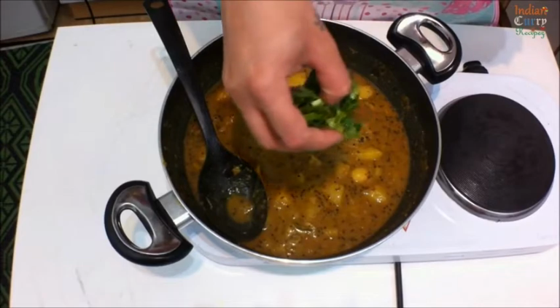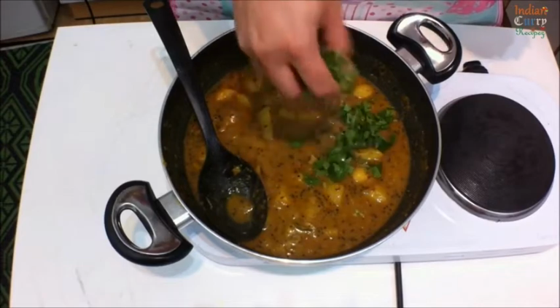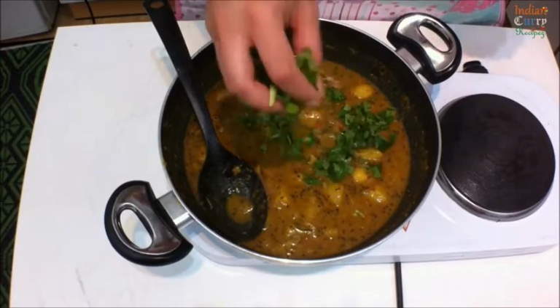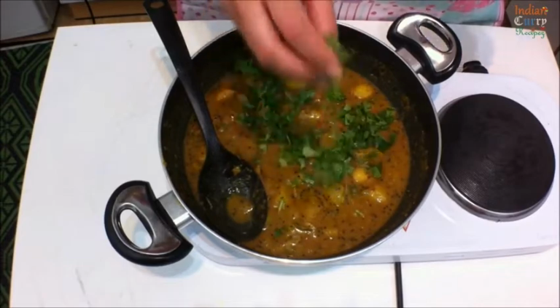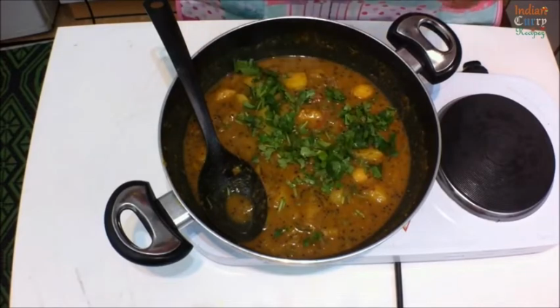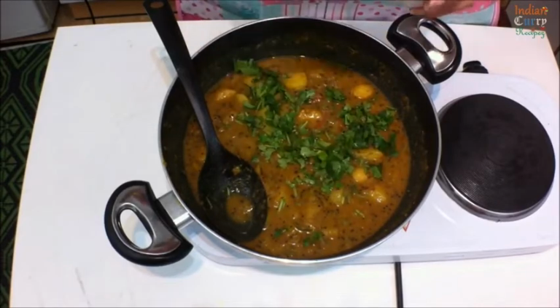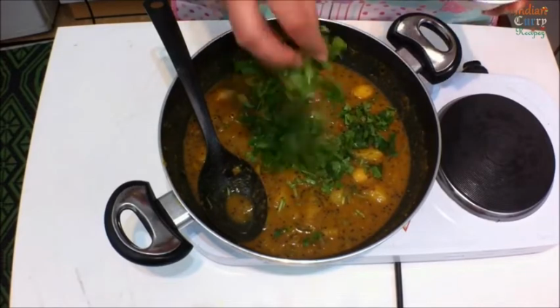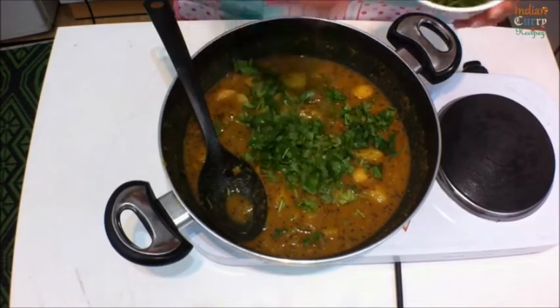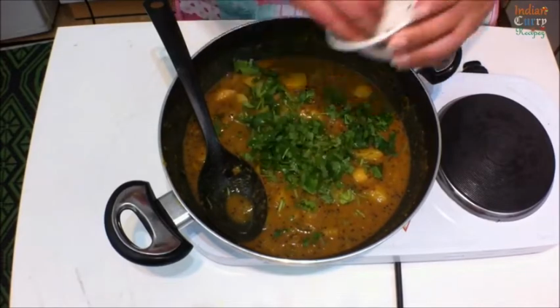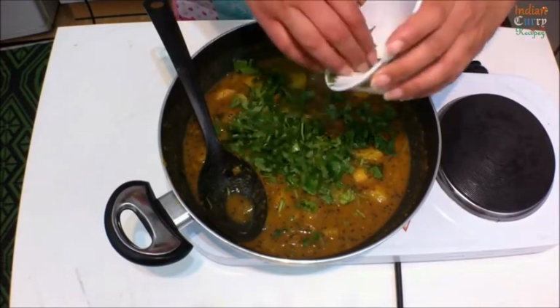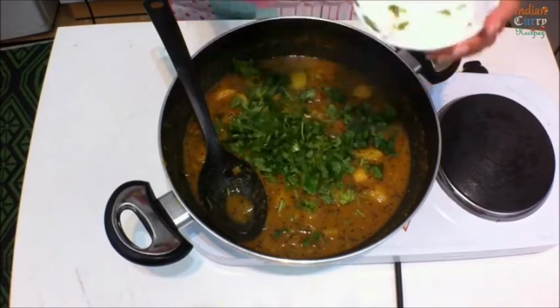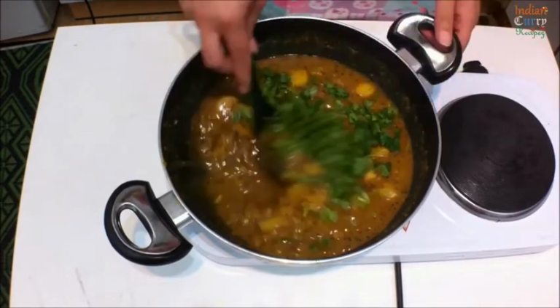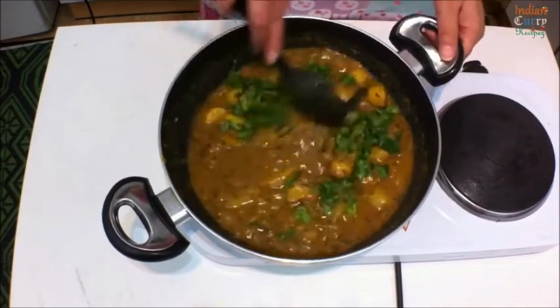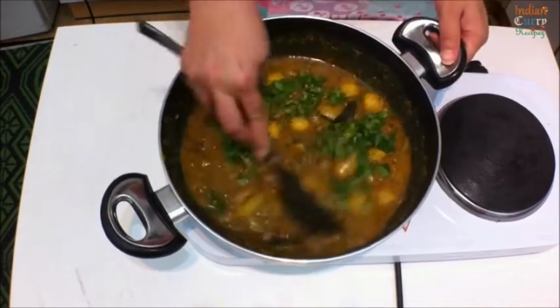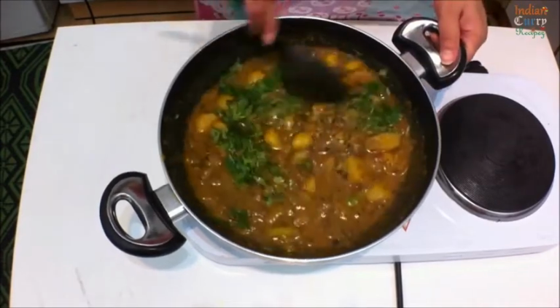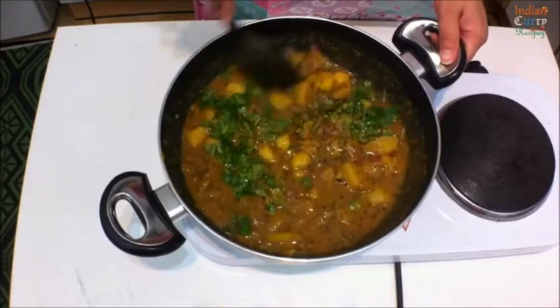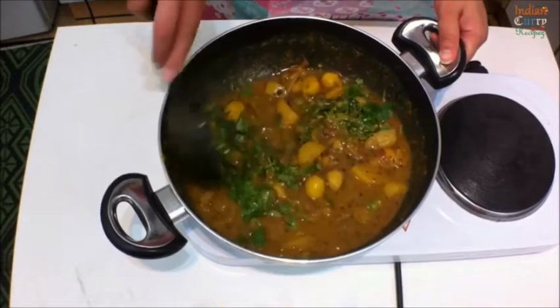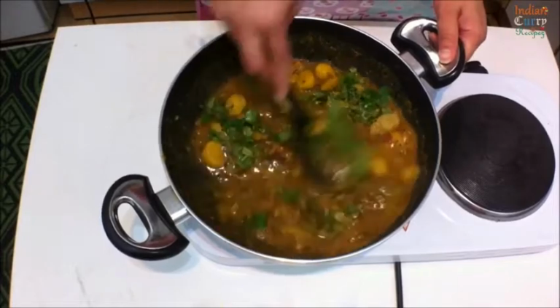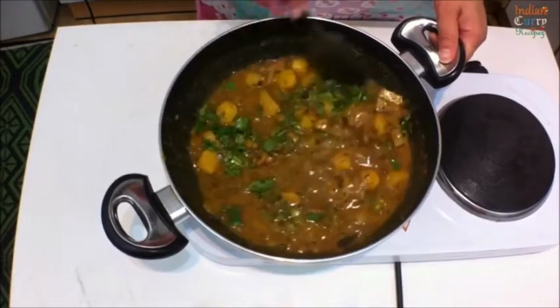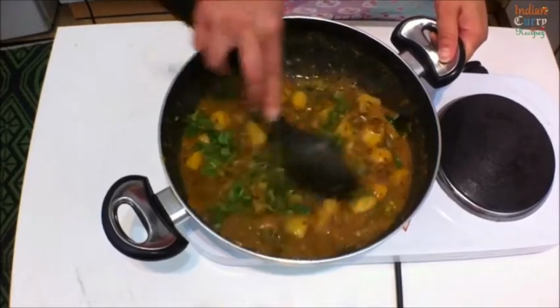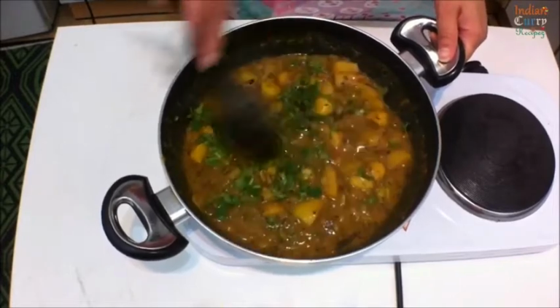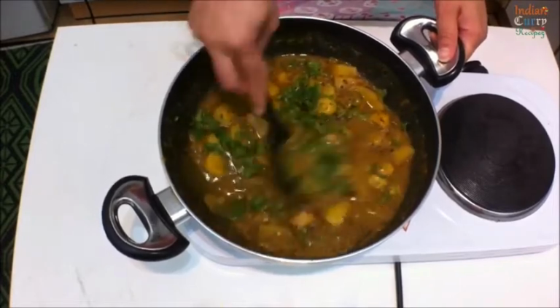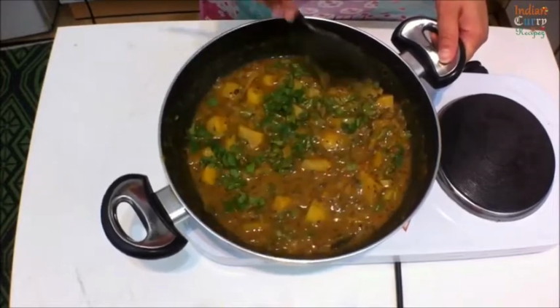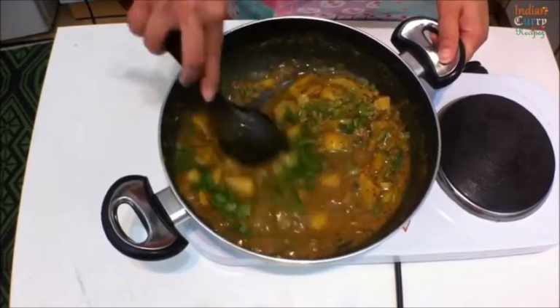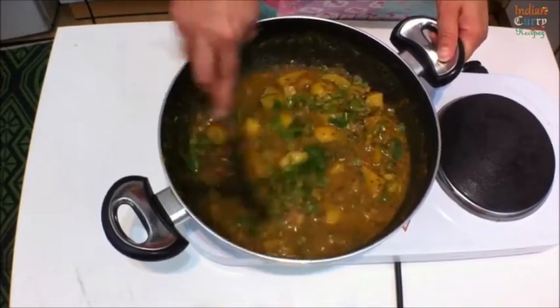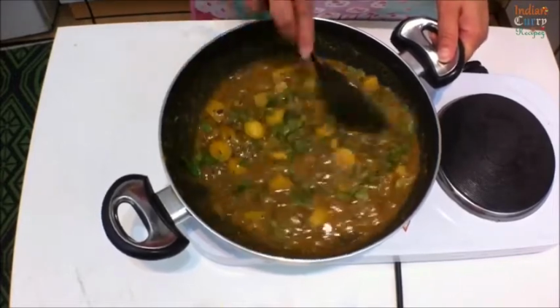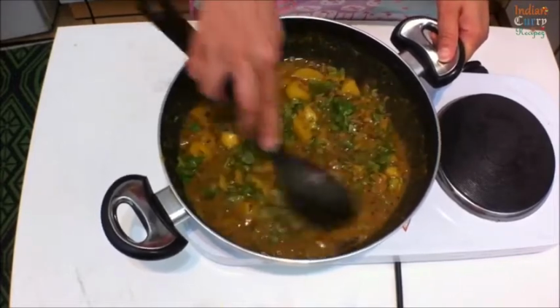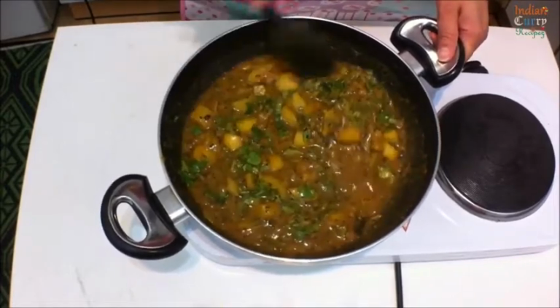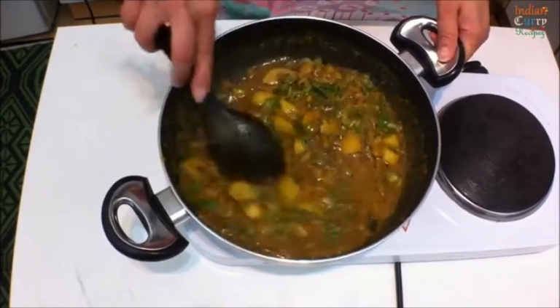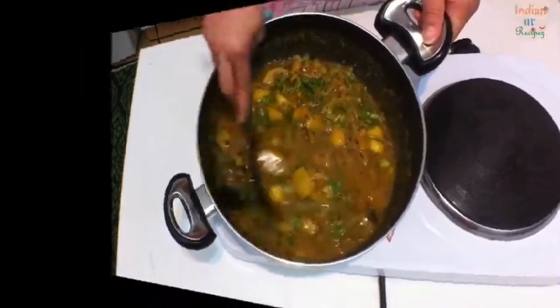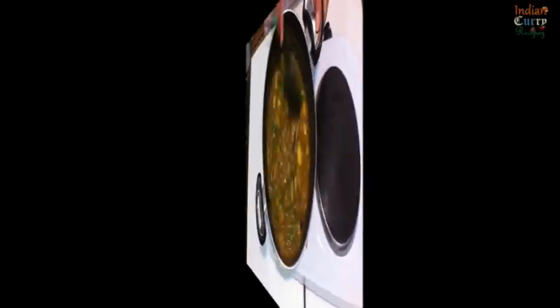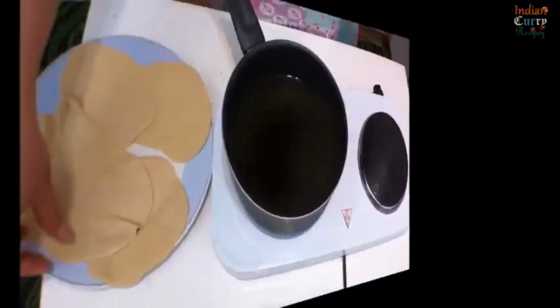Add chopped parsley and coriander and your bhaji is ready. You want it a little bit wet so you can eat it really well with the puris.